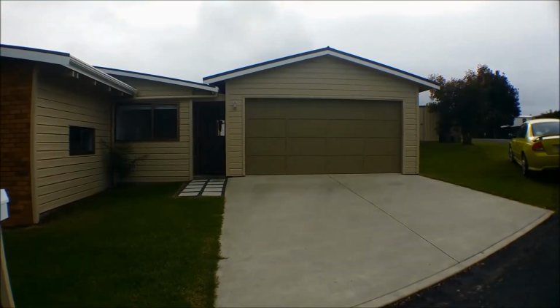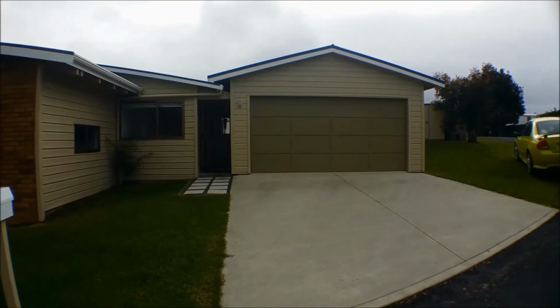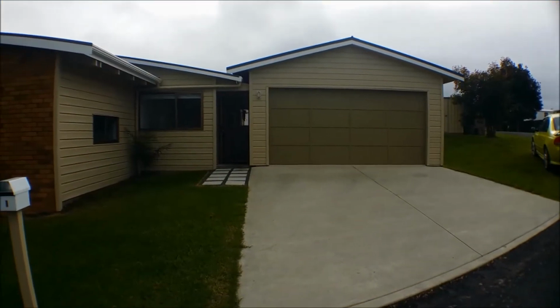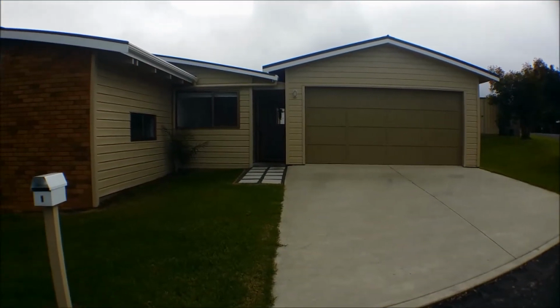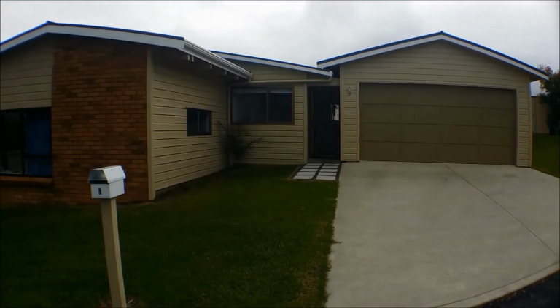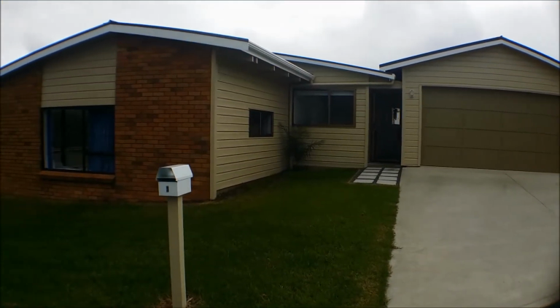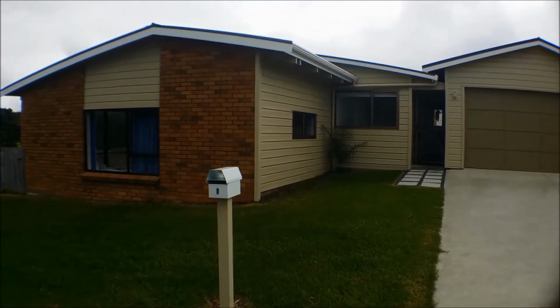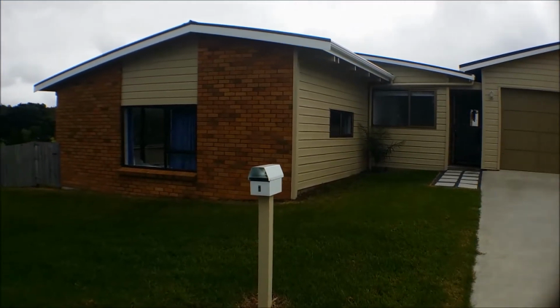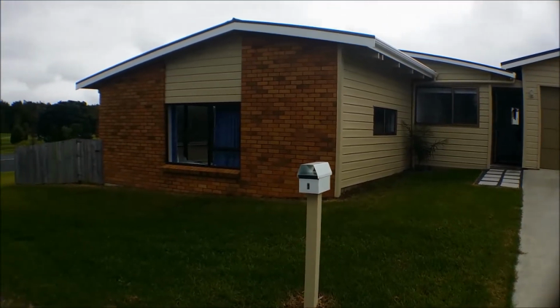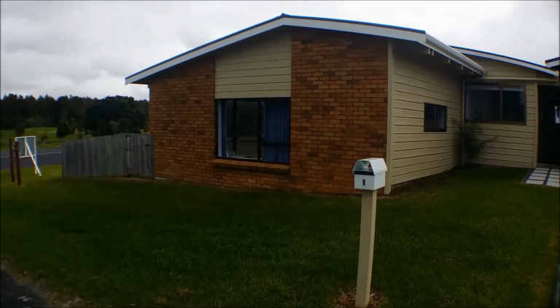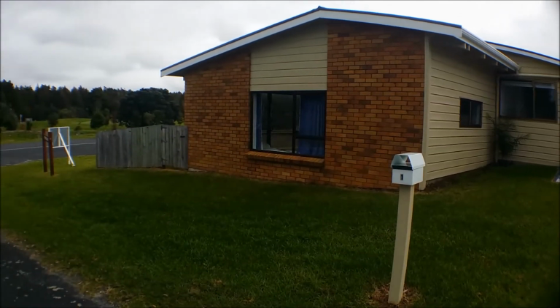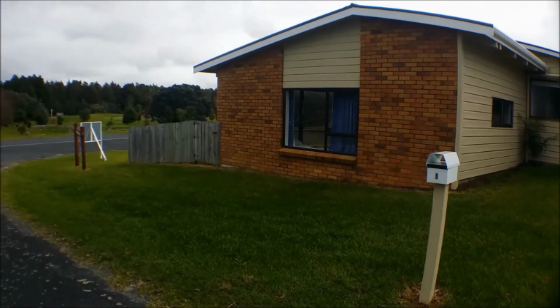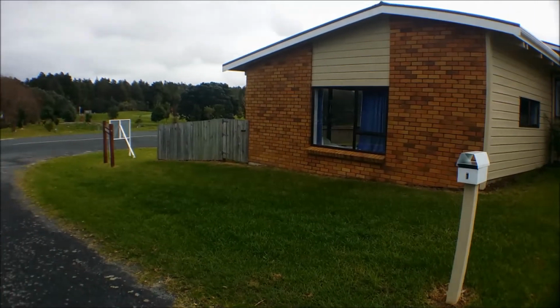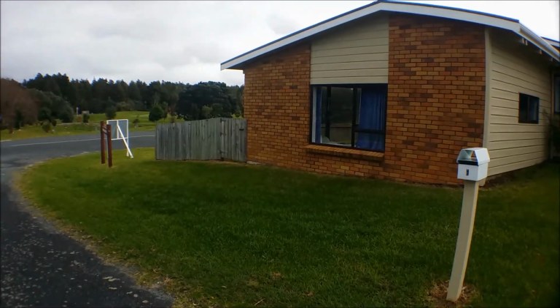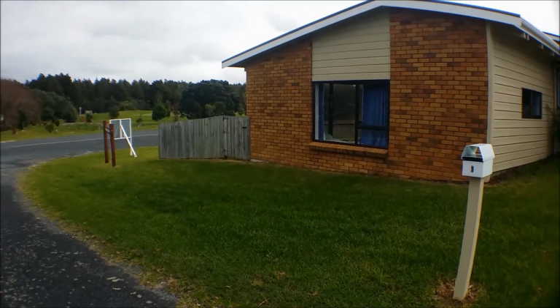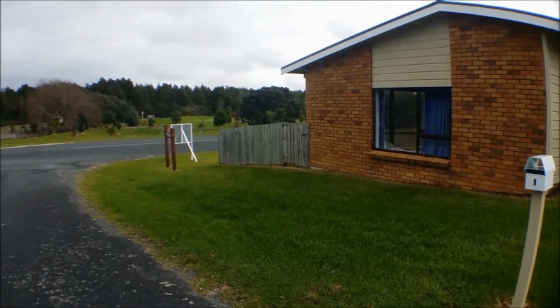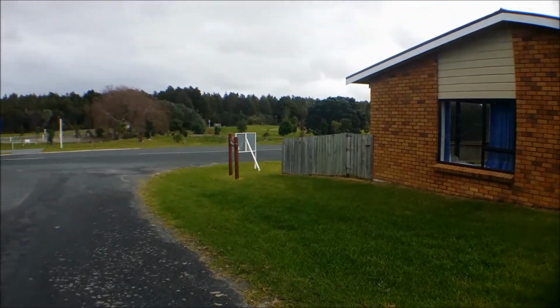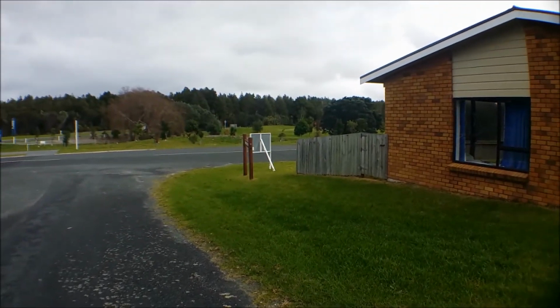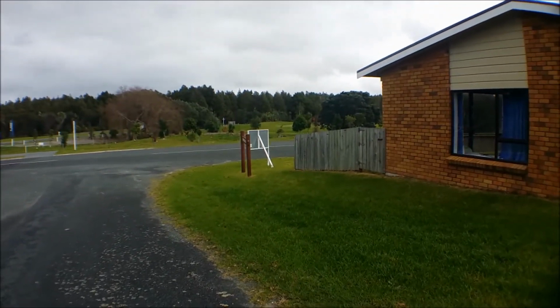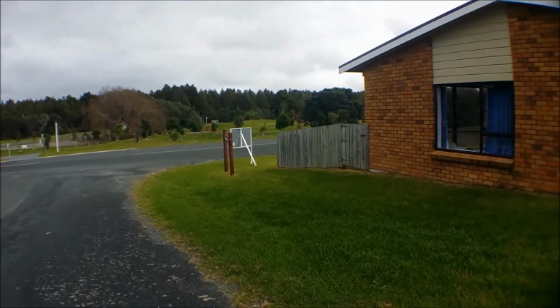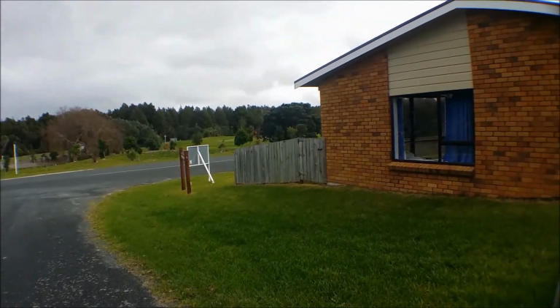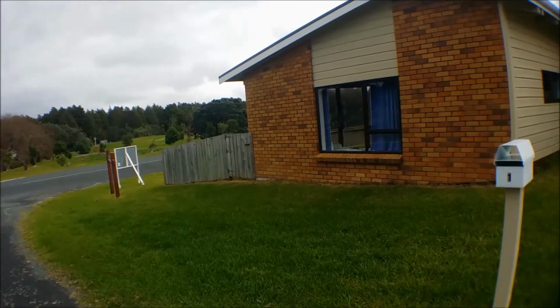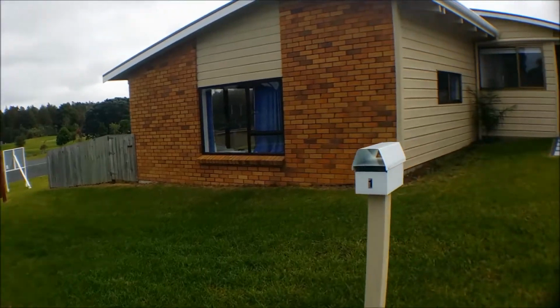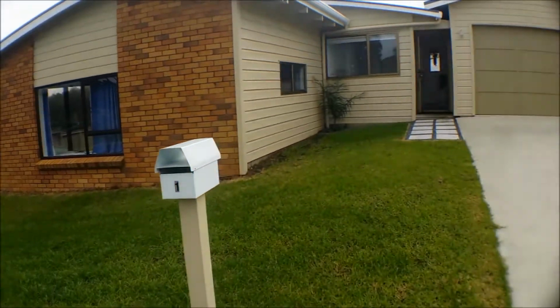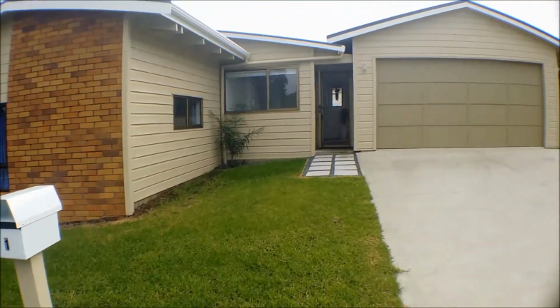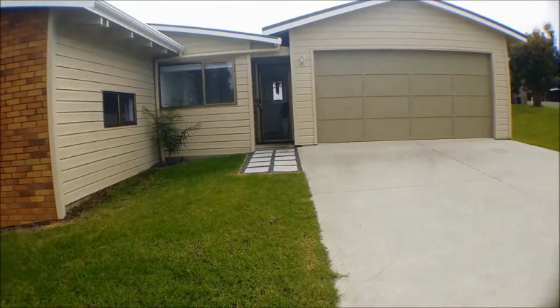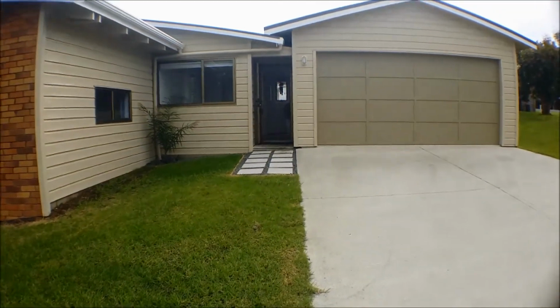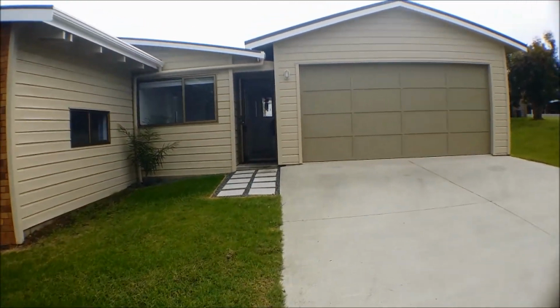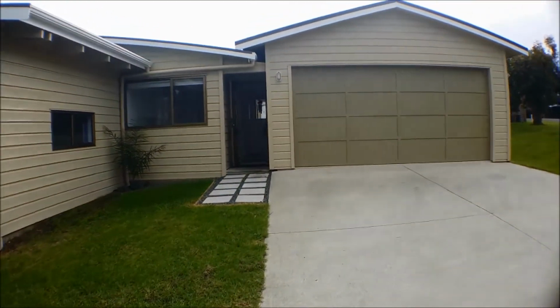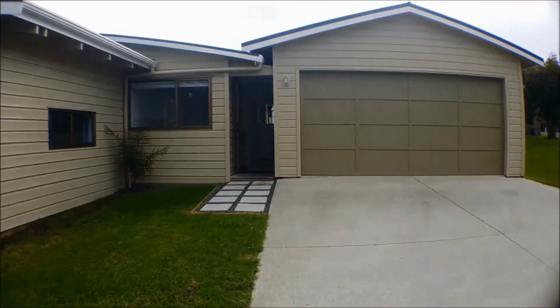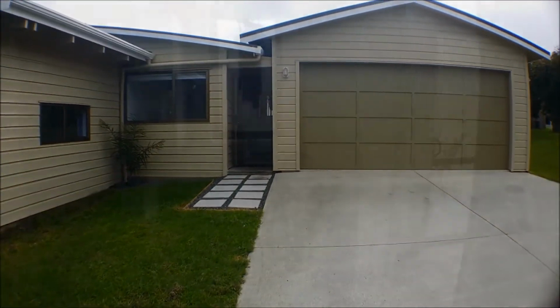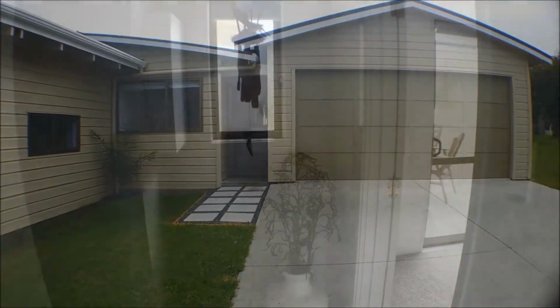Welcome to number one Pioneer Crescent in Omaha, situated opposite the golf course. This is a three bedroom, two bathroom property.